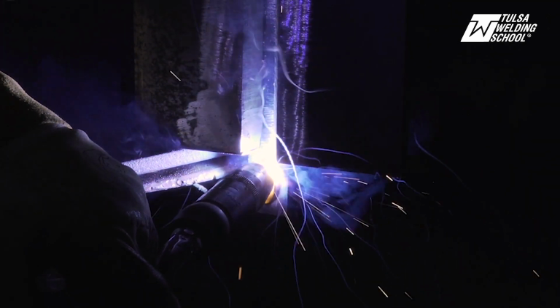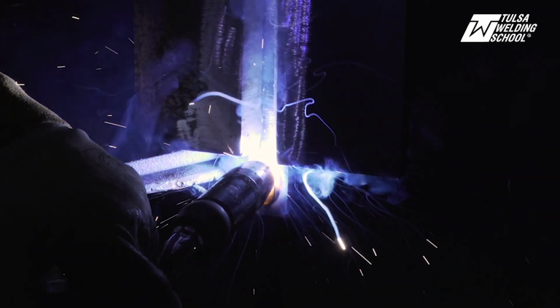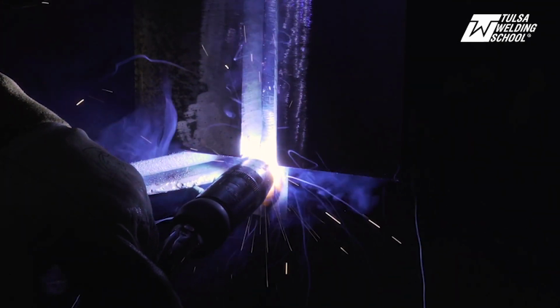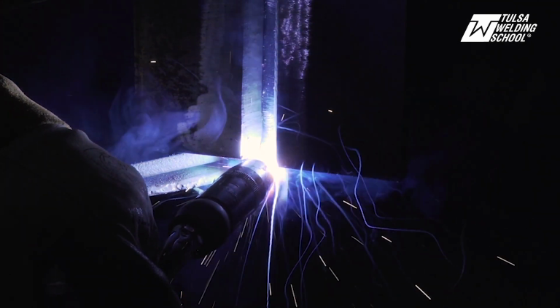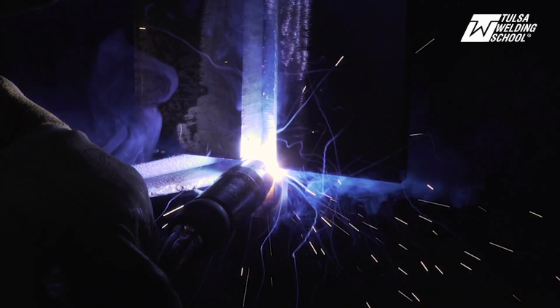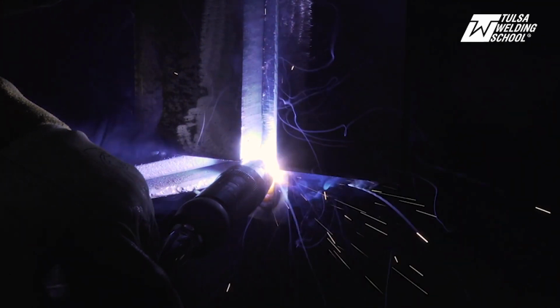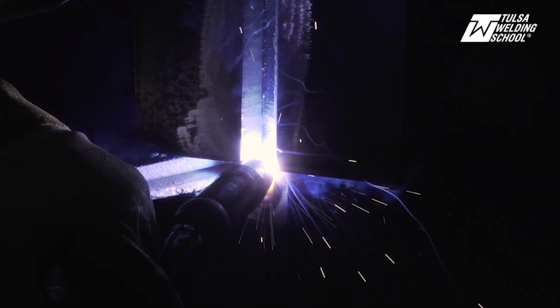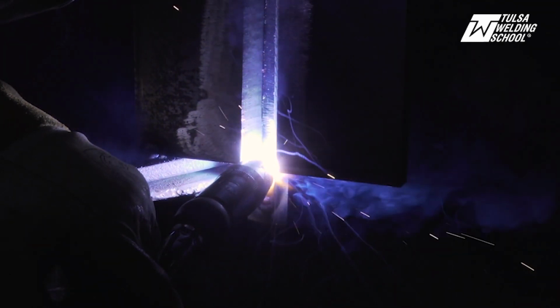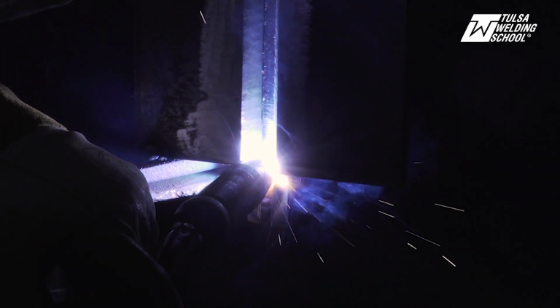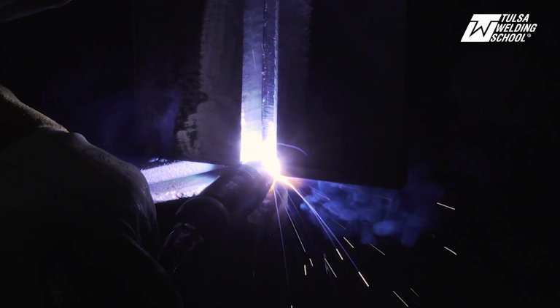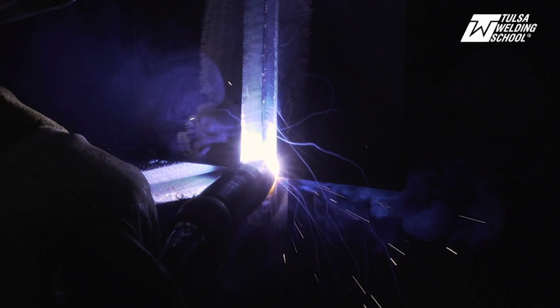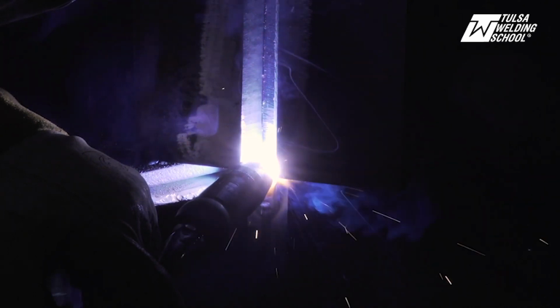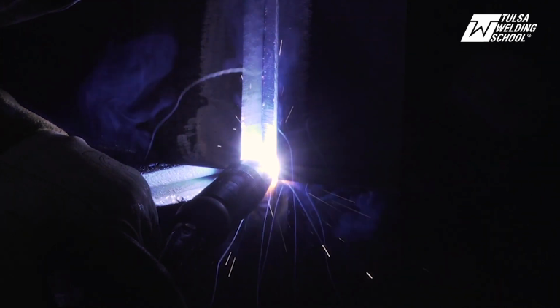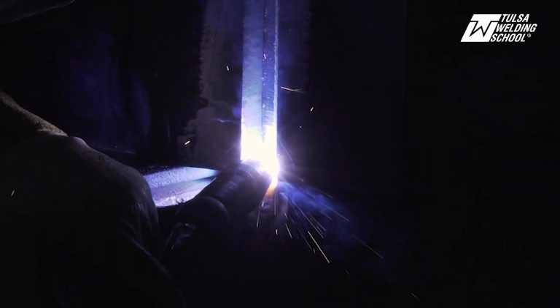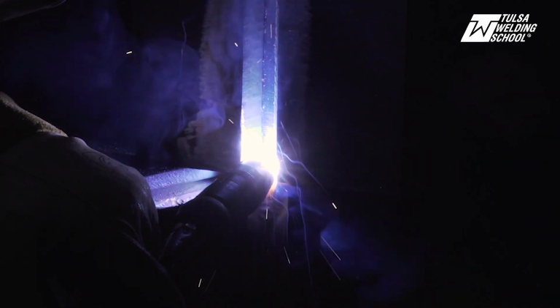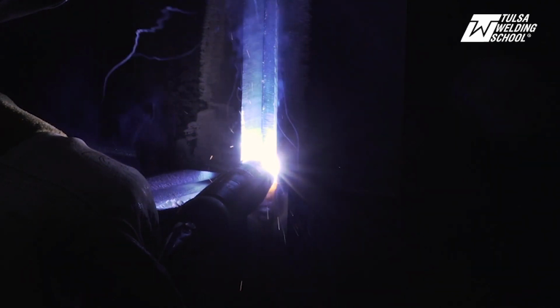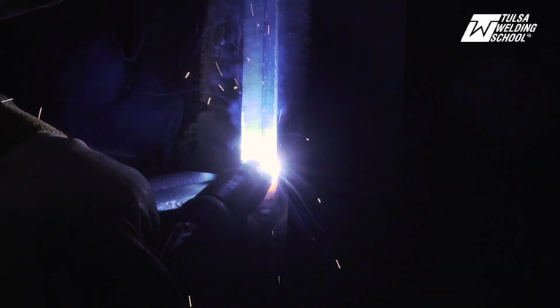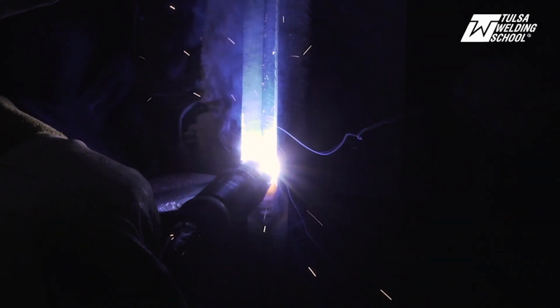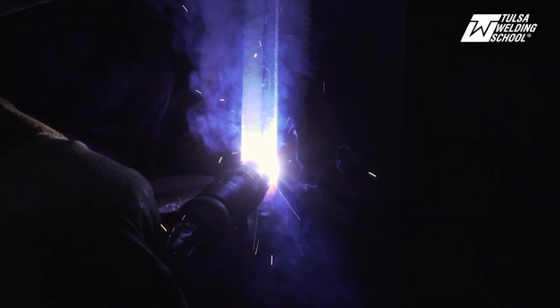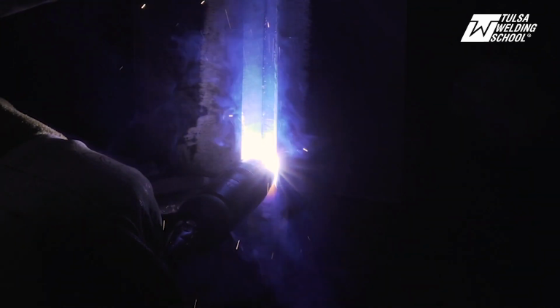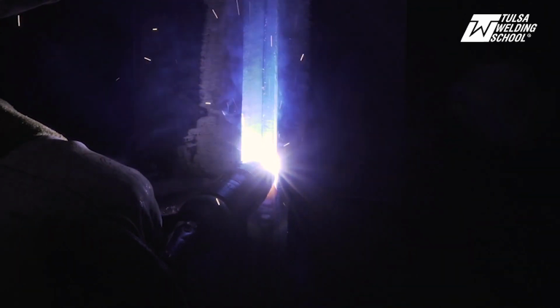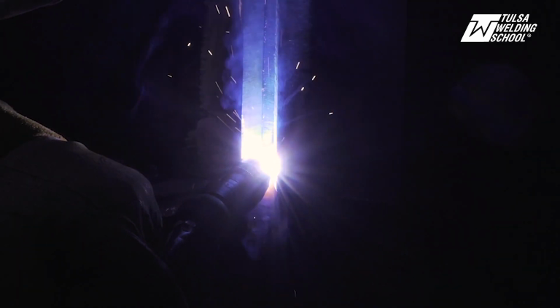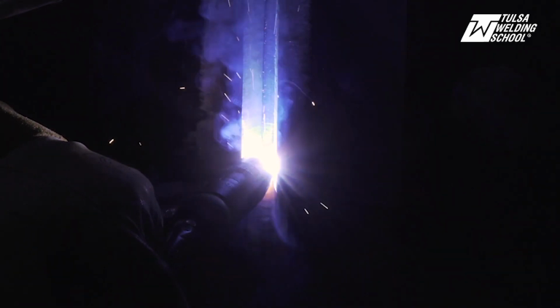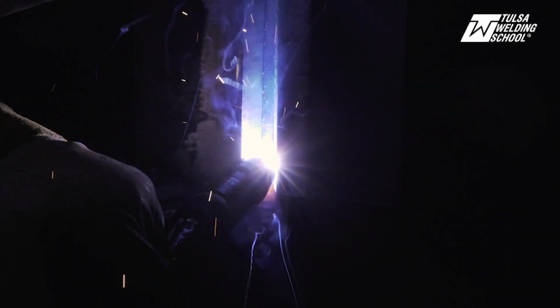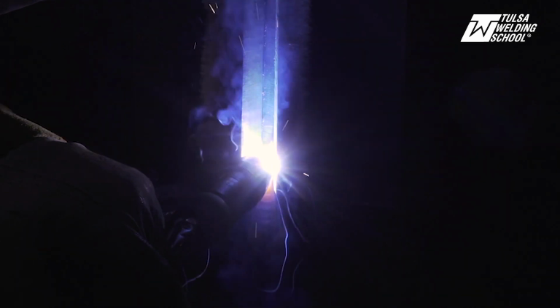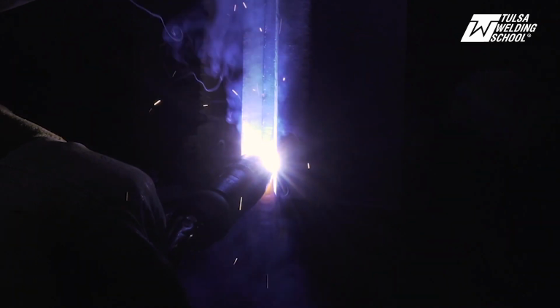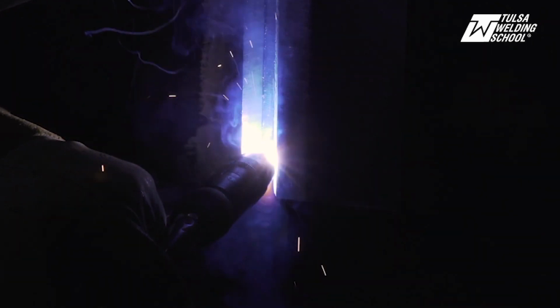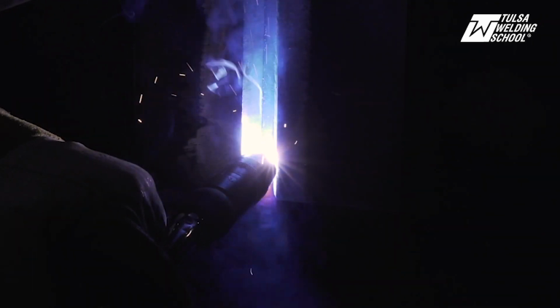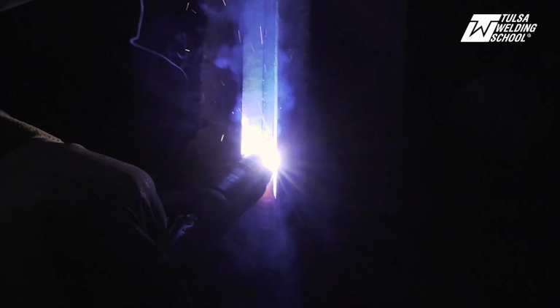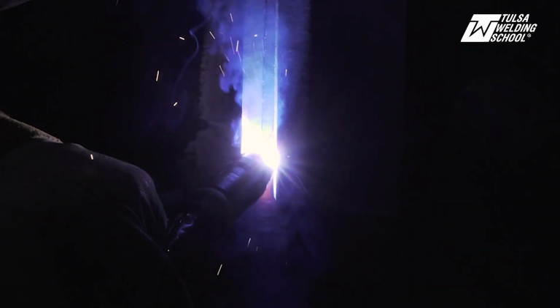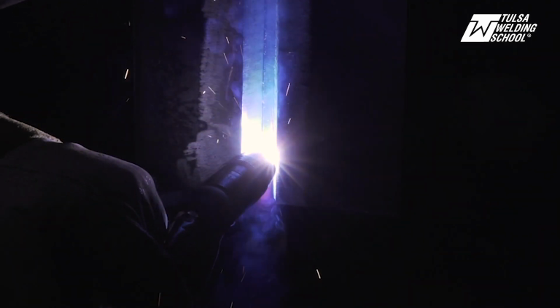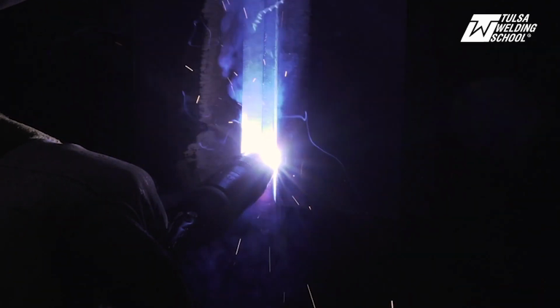Whenever you're doing your root pass, you want to go nice and slow, making sure you're breaking down both bevel walls. If need be, you can give it a little wiggle — that way you ensure you've got 100% penetration on that root pass.